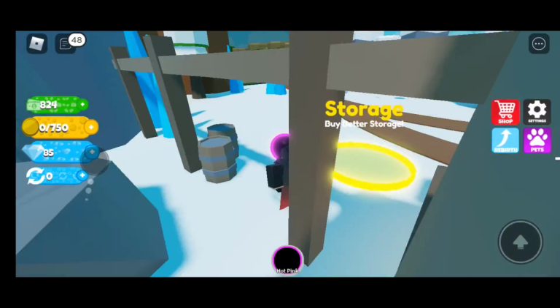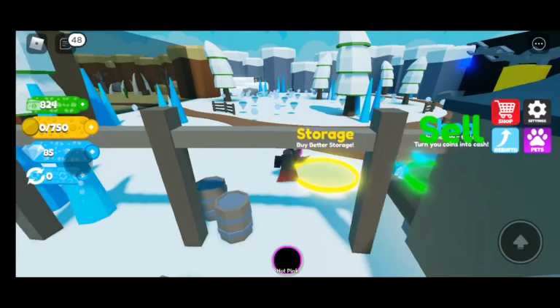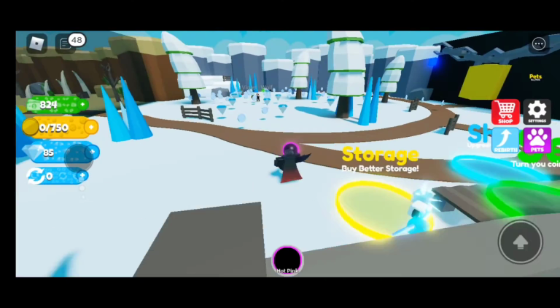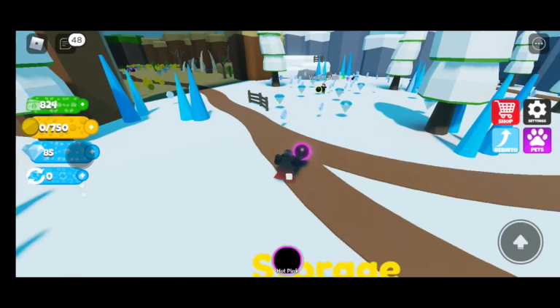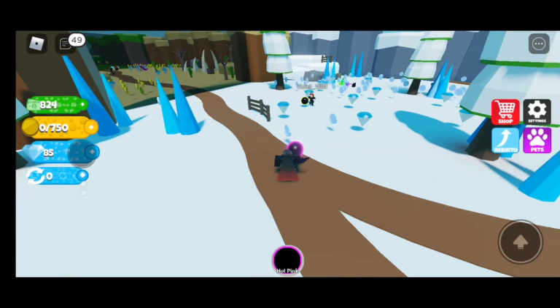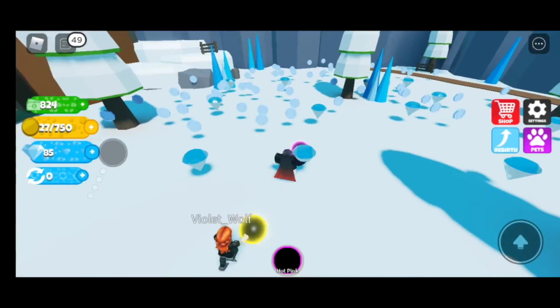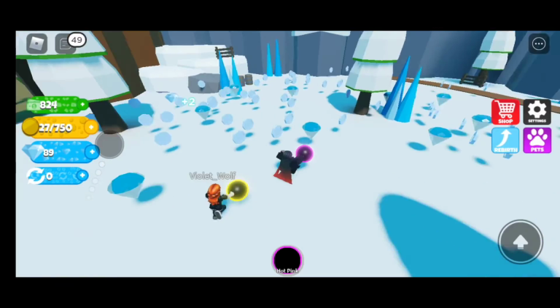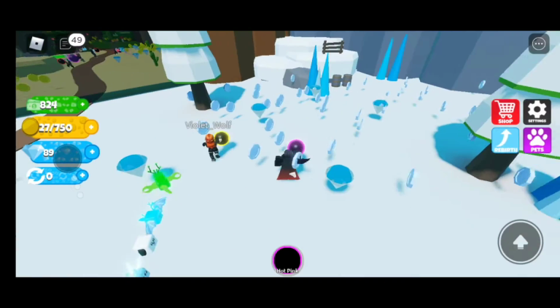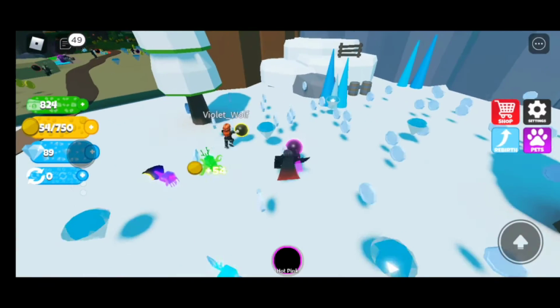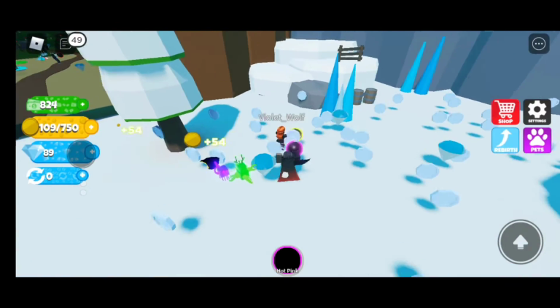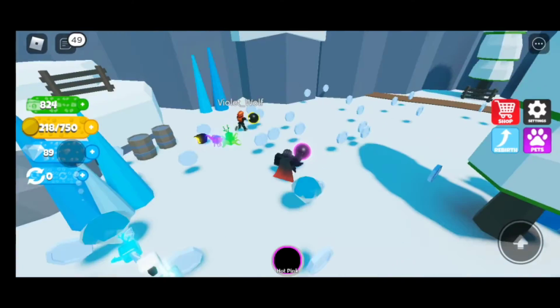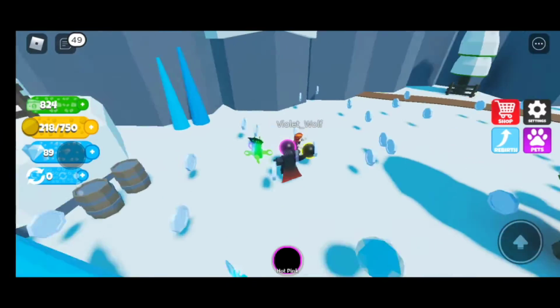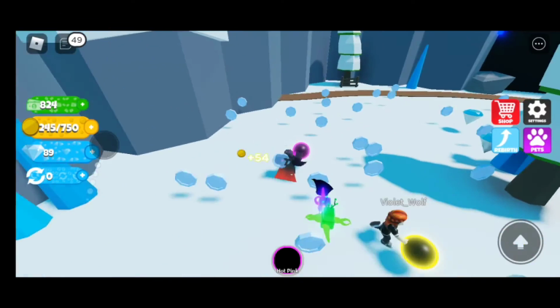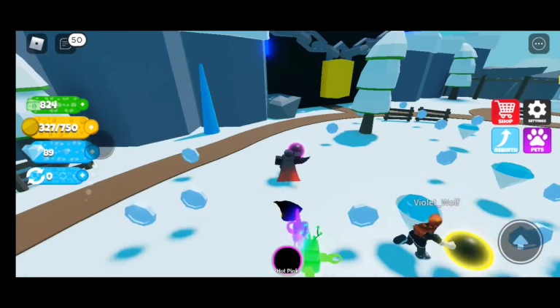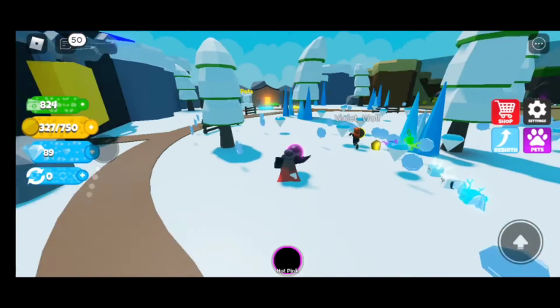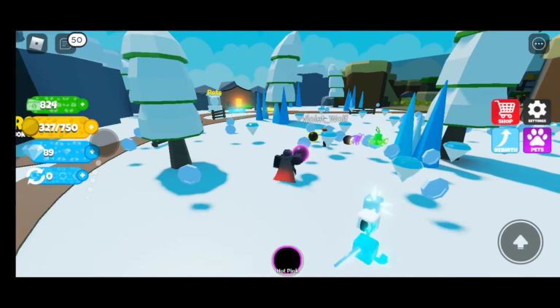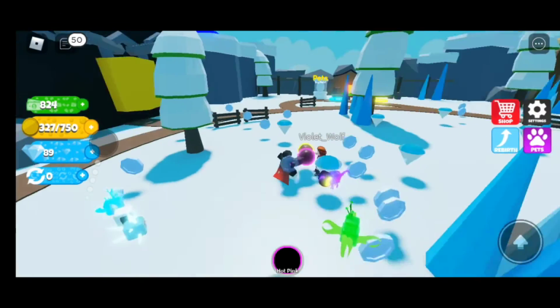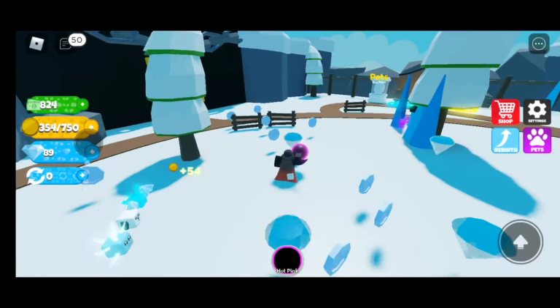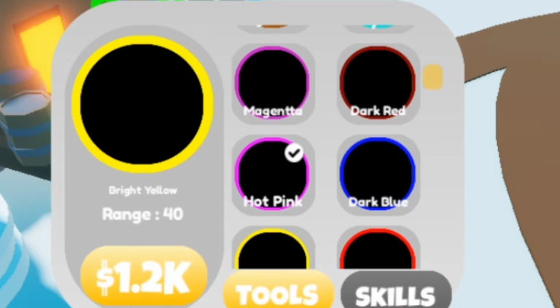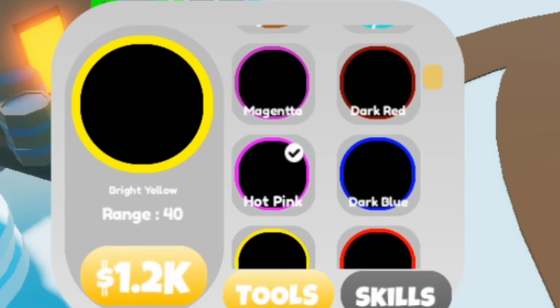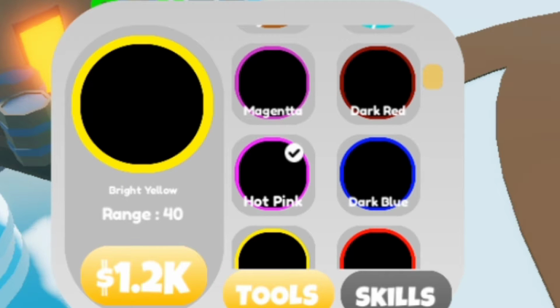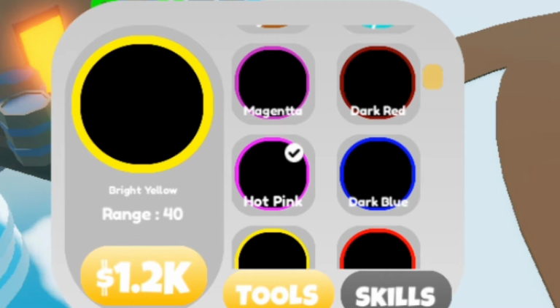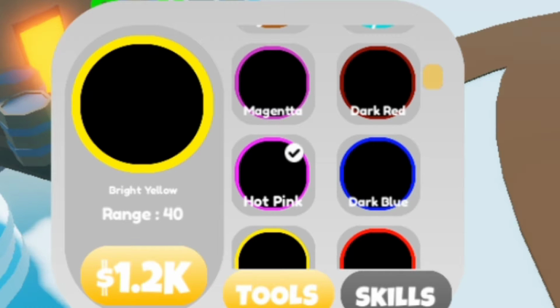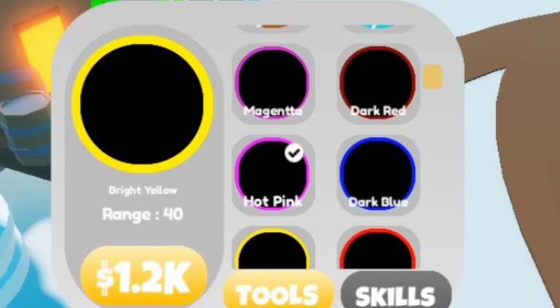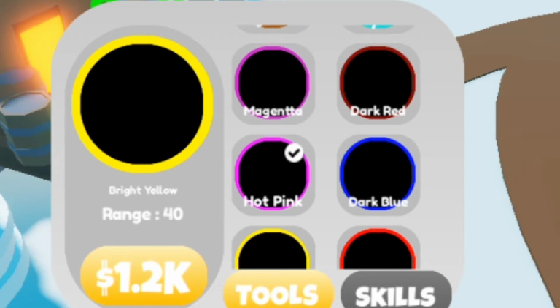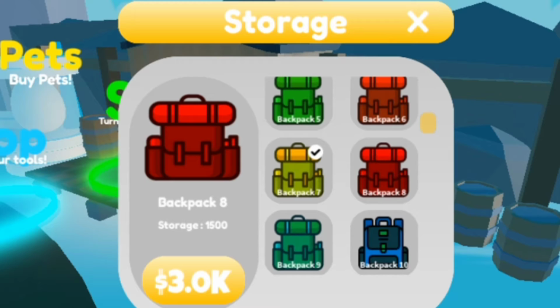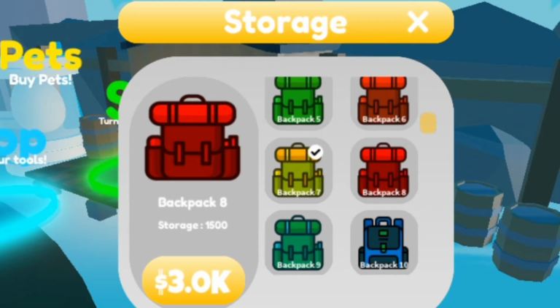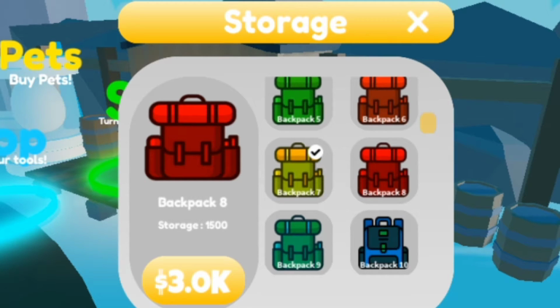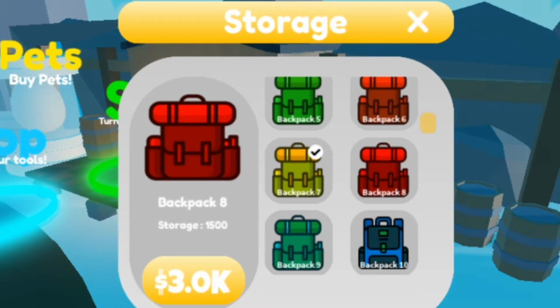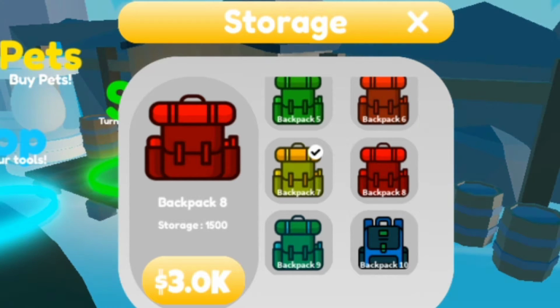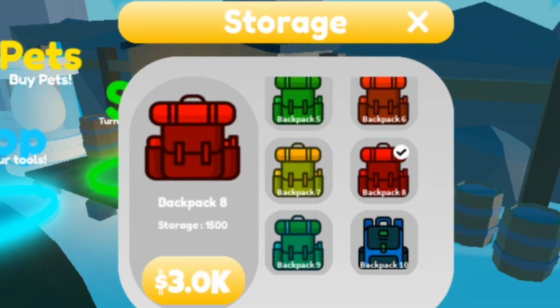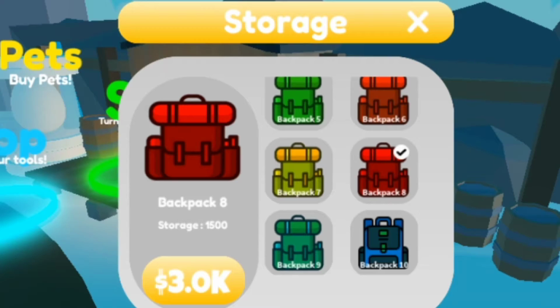My backpack is weak. Look how much faster she's going than me - I'm like a turtle compared to her. She's basically teleporting at this point. Let's get the bright yellow for a range of 40, and backpack 8 for 1.5K.